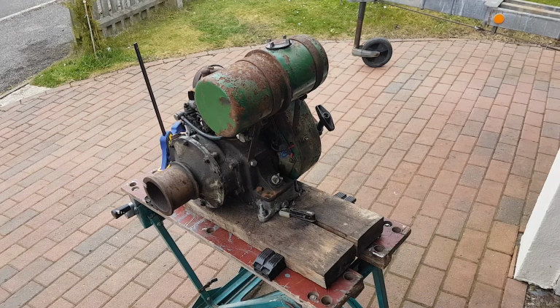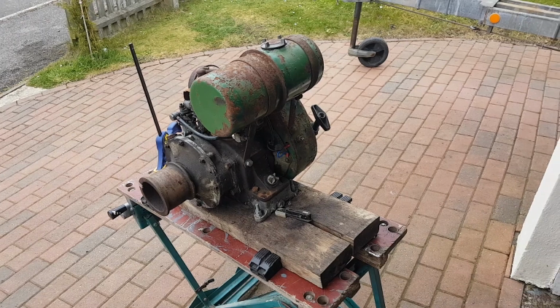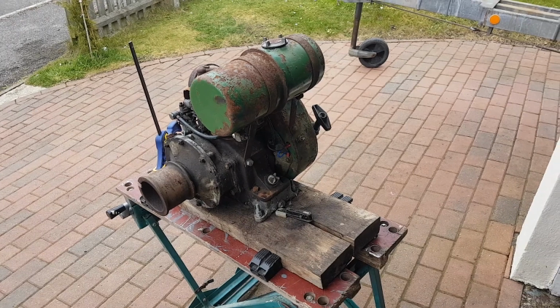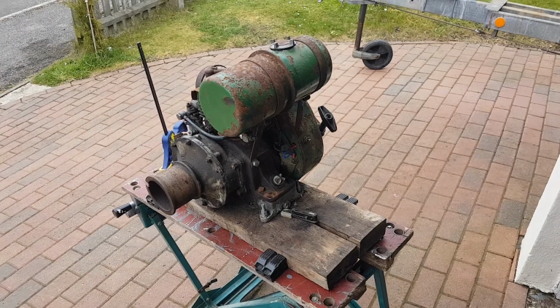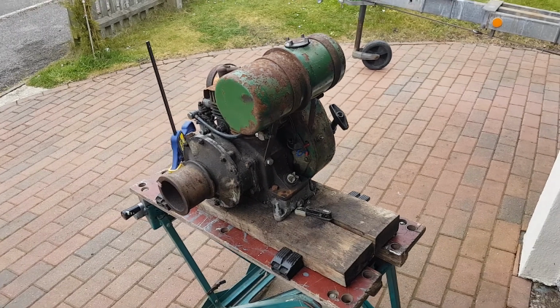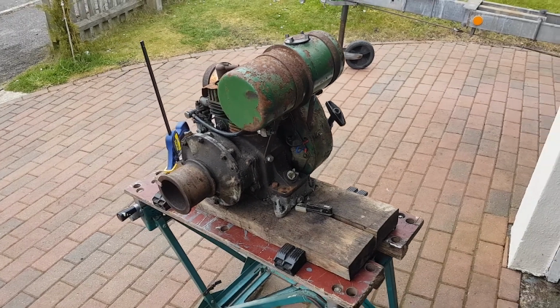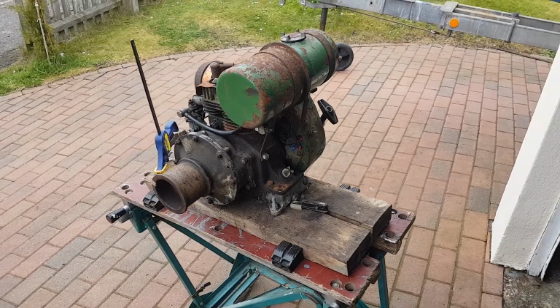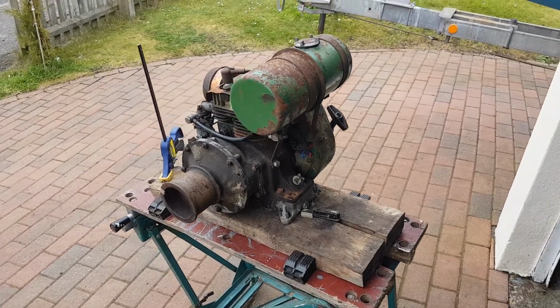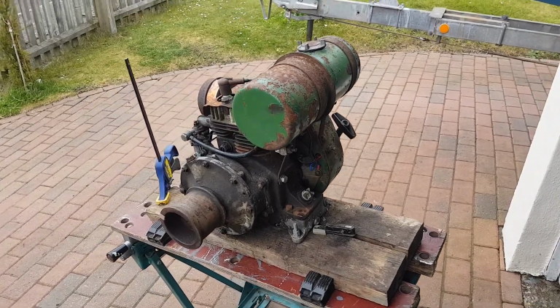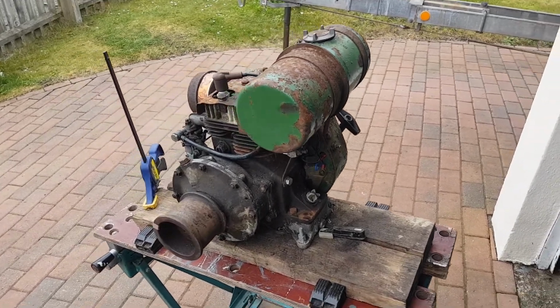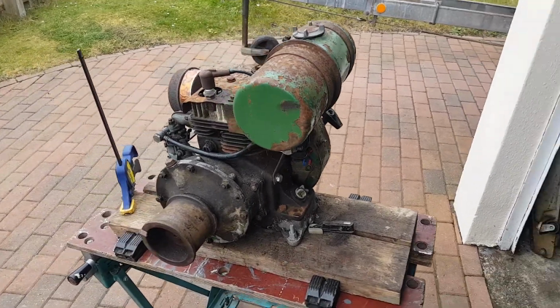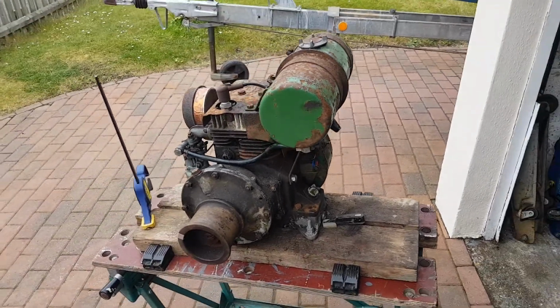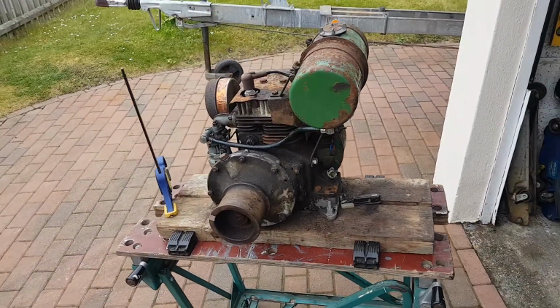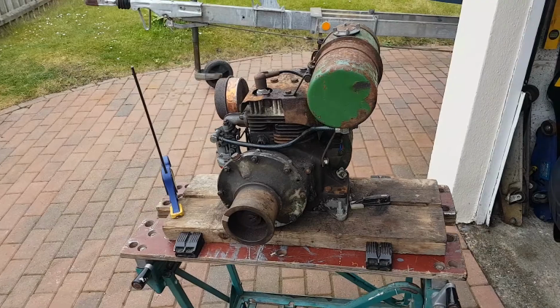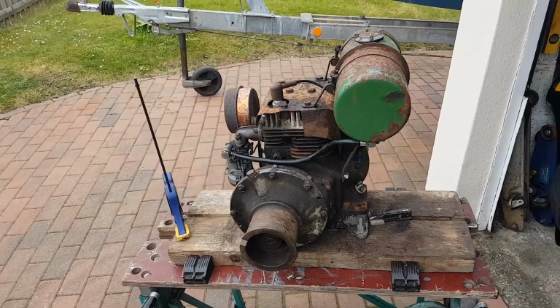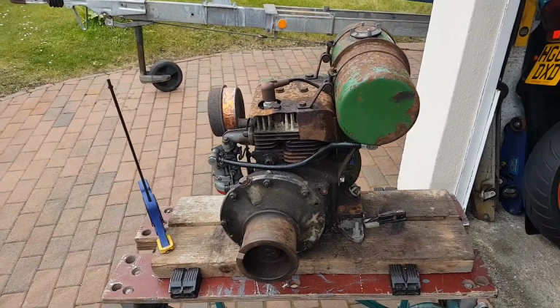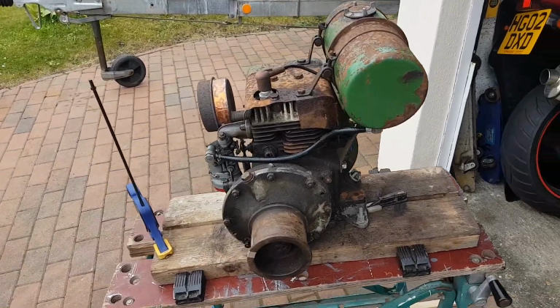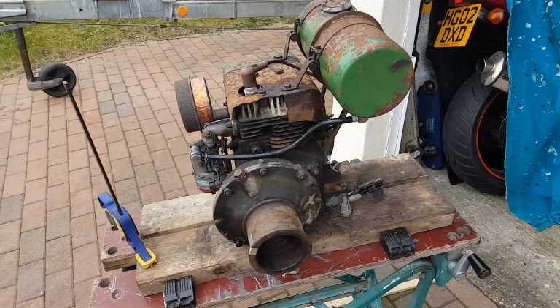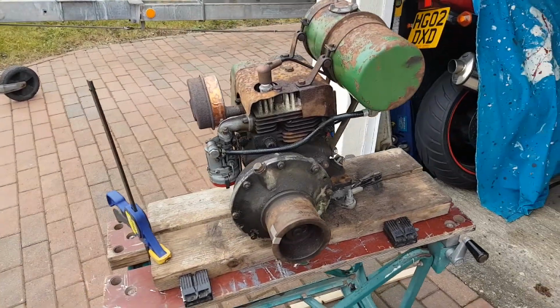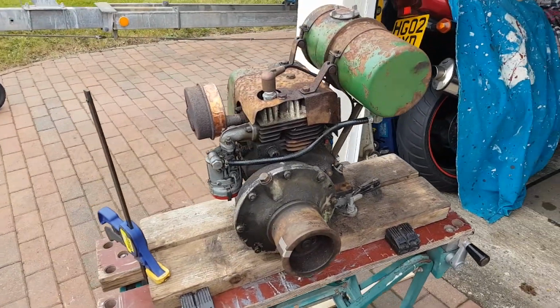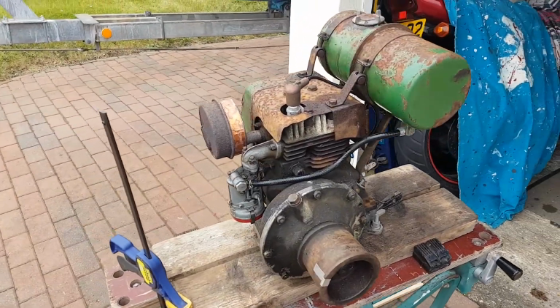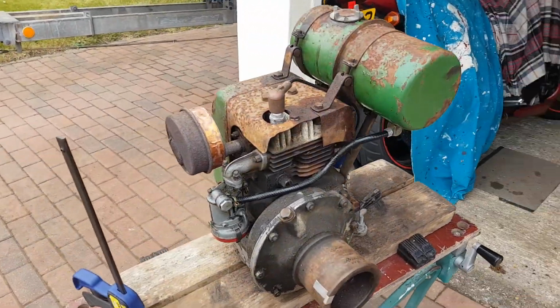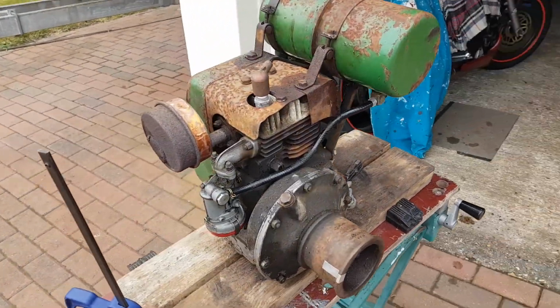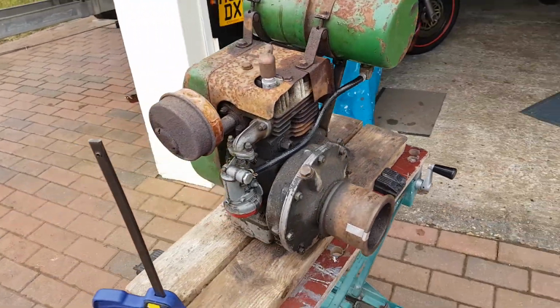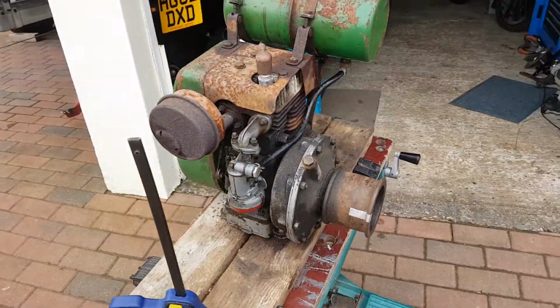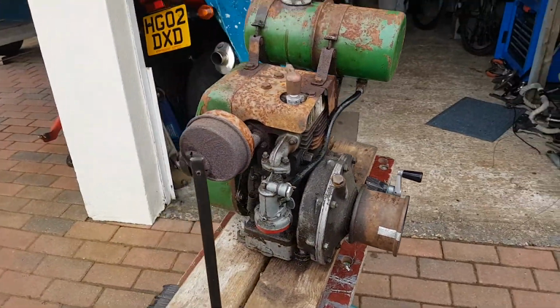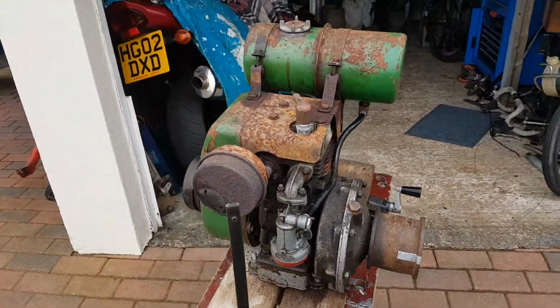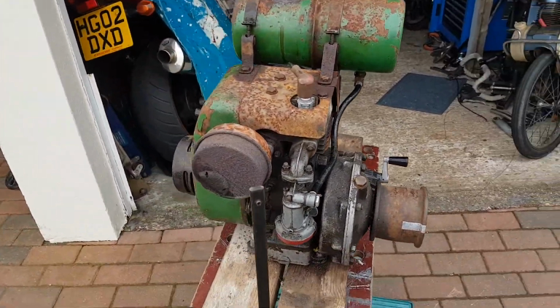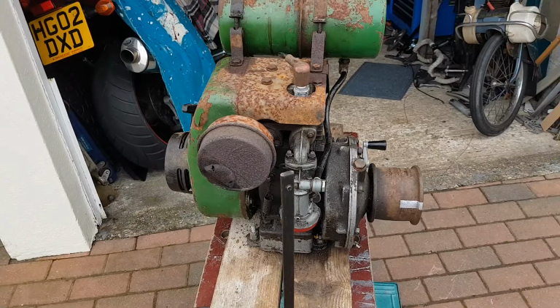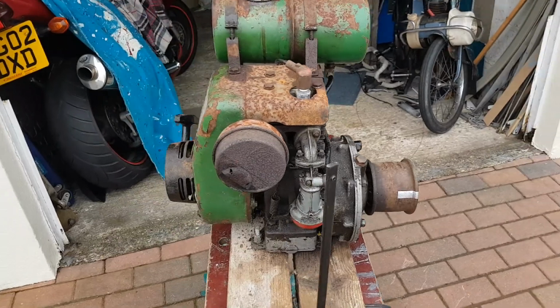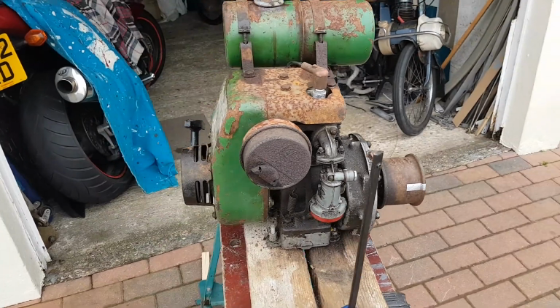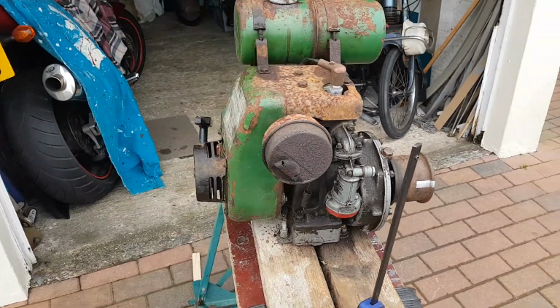This is a little engine that has come into my care from a very good friend of mine, Simon, who's sadly not able to tinker with these things anymore.